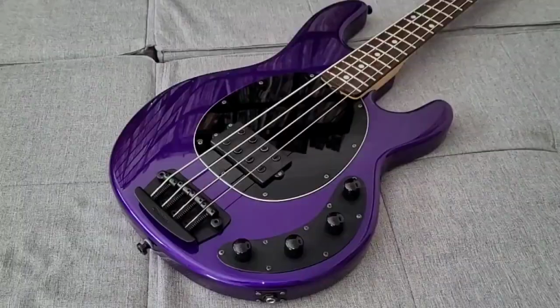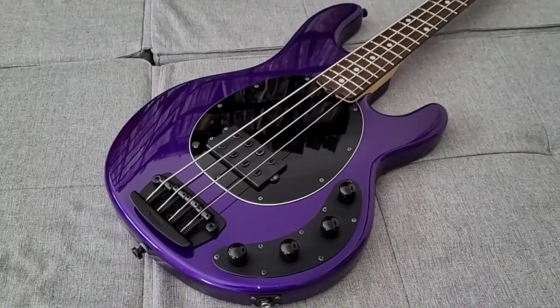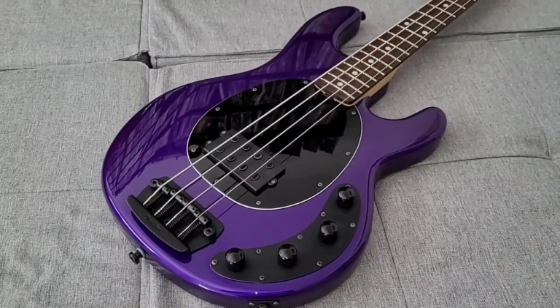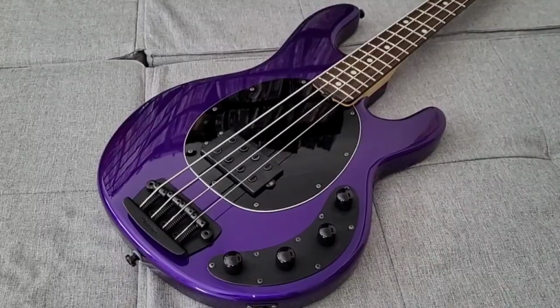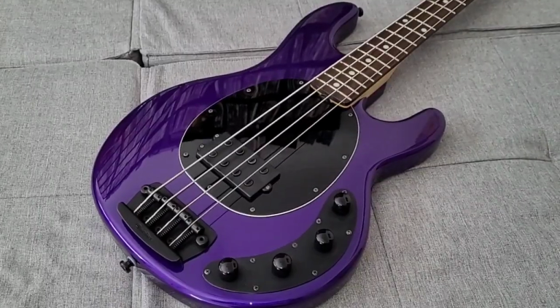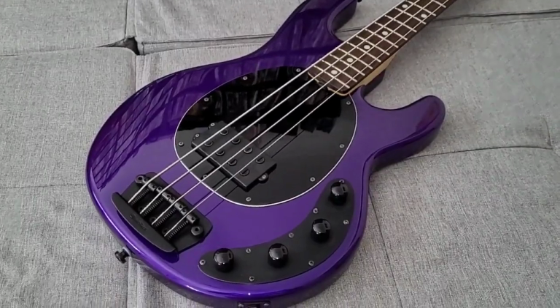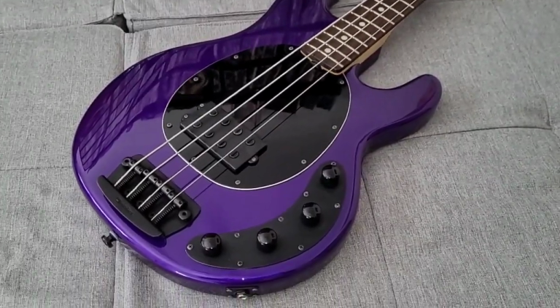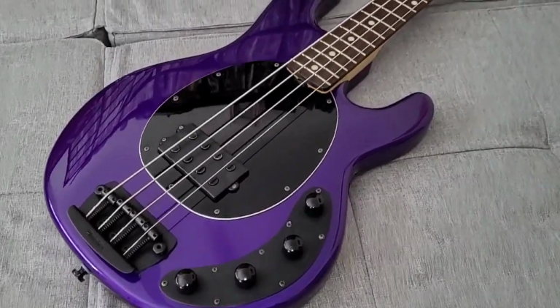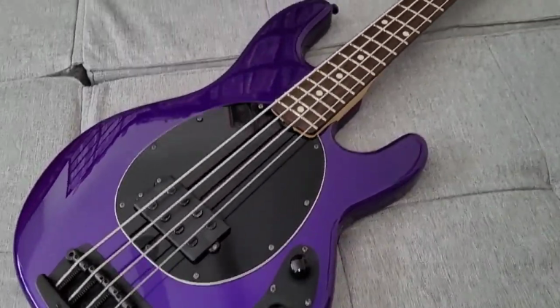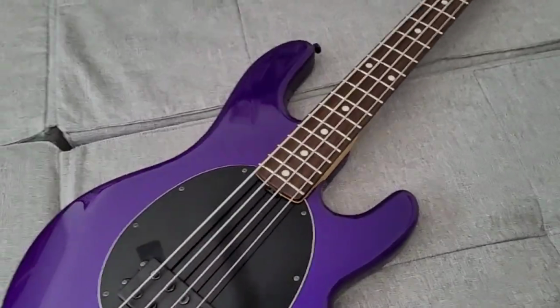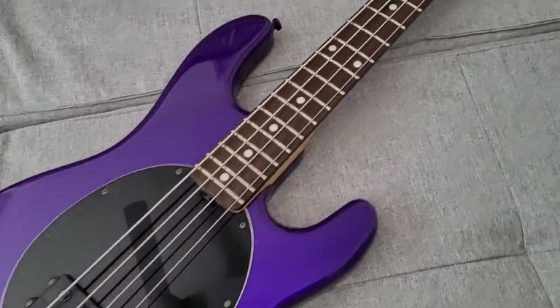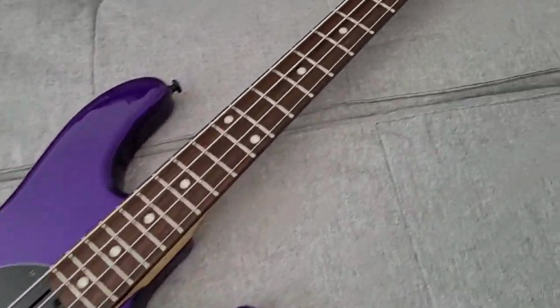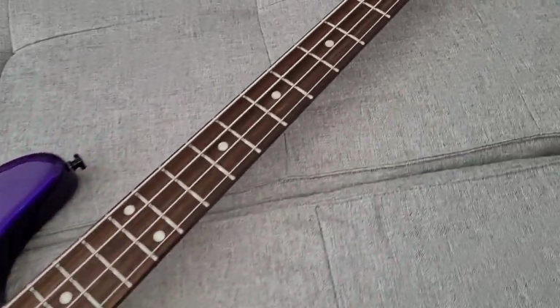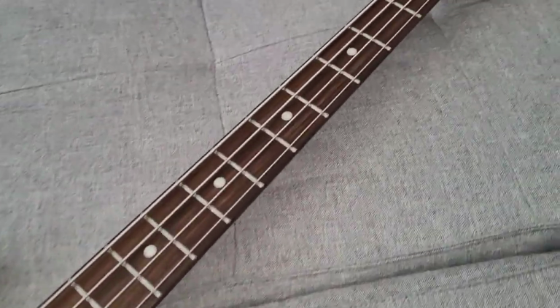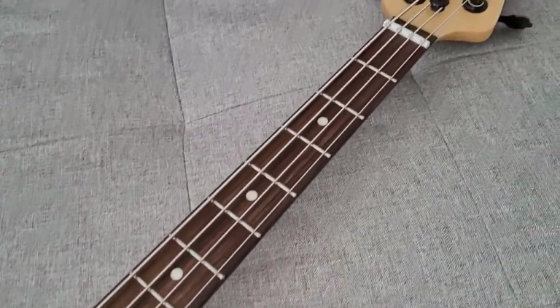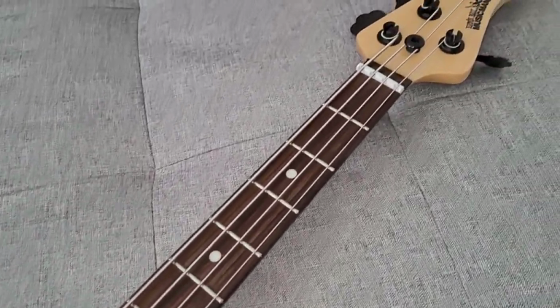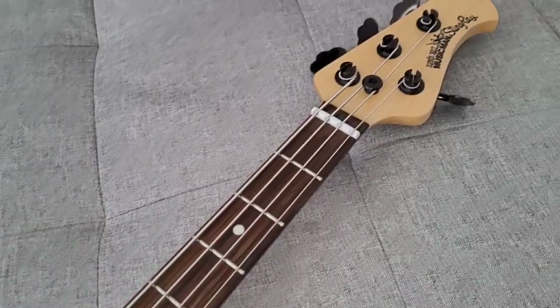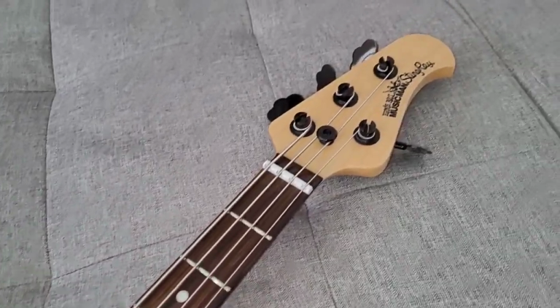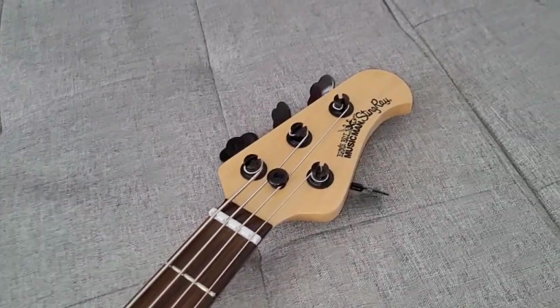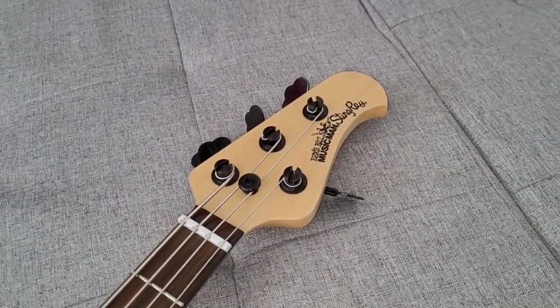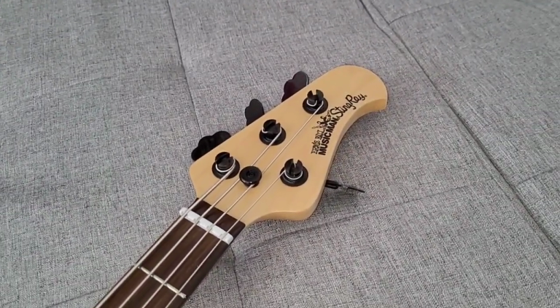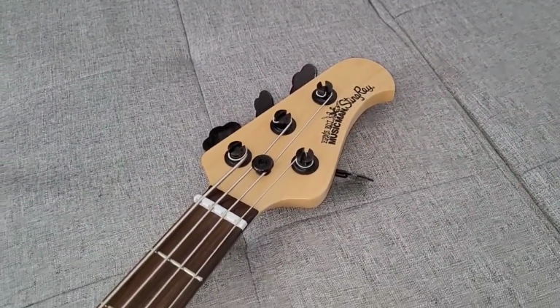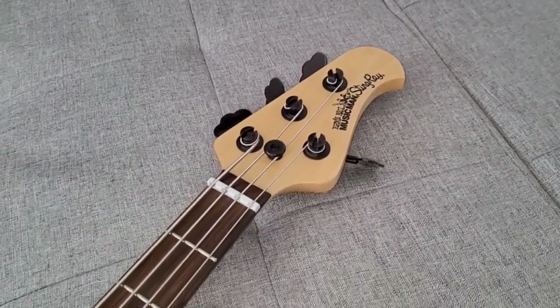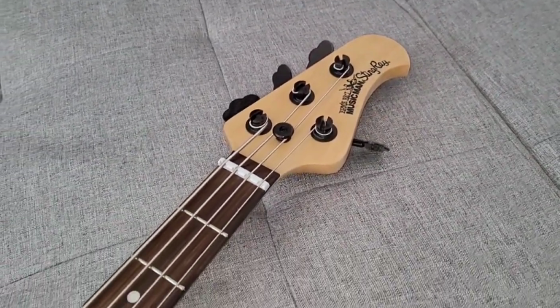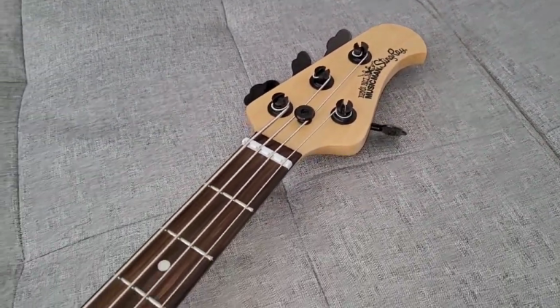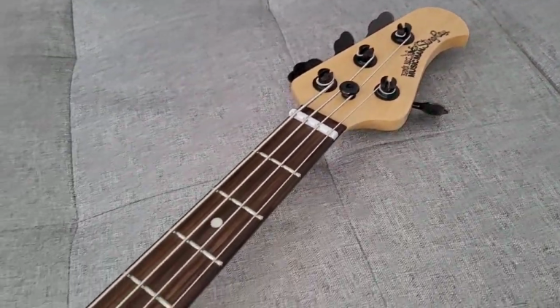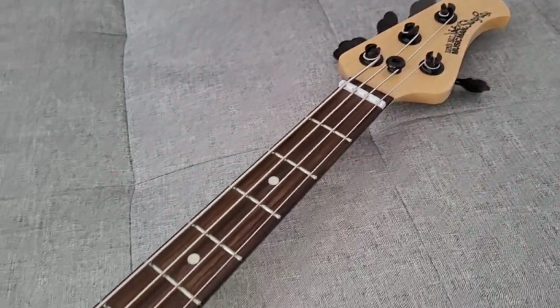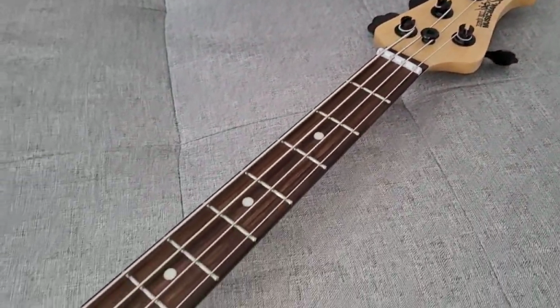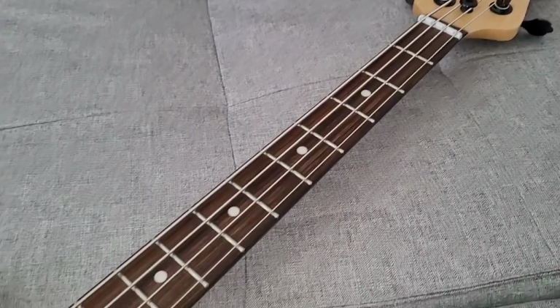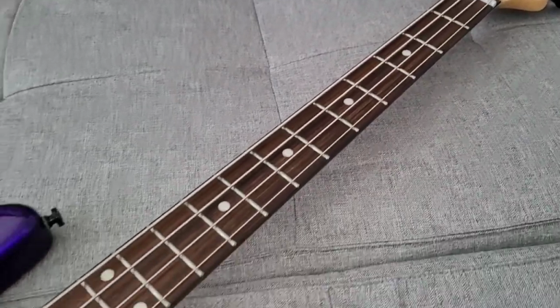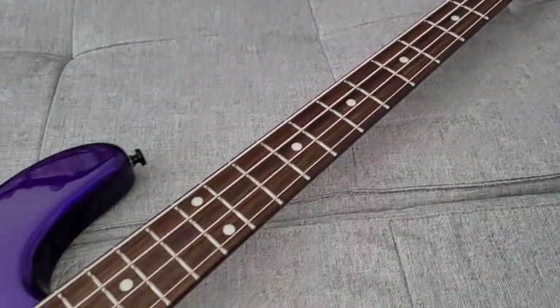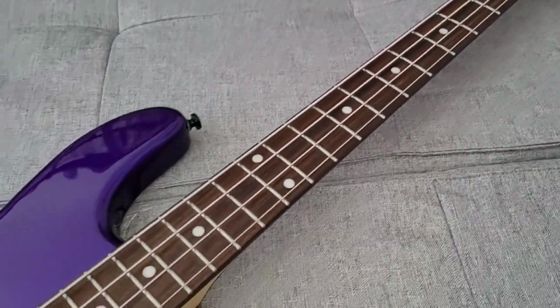And lastly, a 2017 Ernie Ball Stingray. This one's pretty different, rosewood fretboard and black hardware. This colour is Fire Mist Purple, which looks pretty nice.